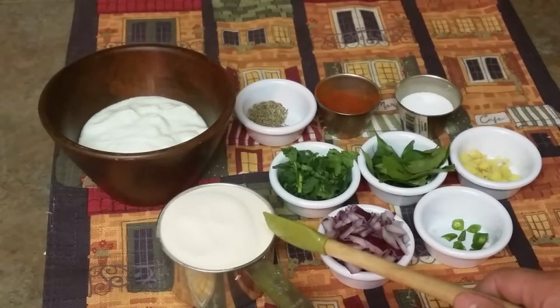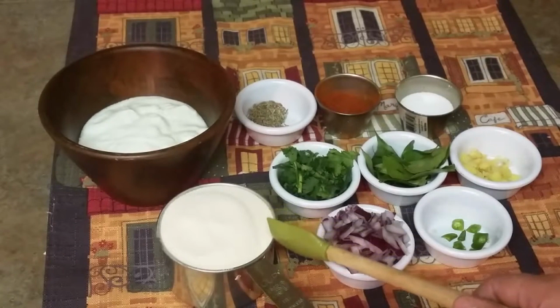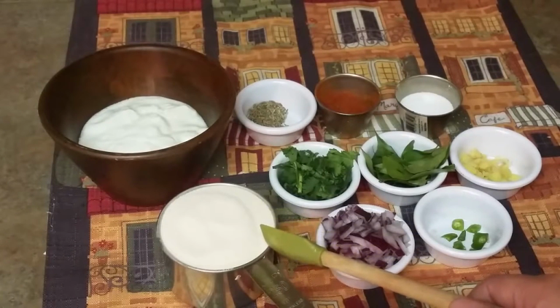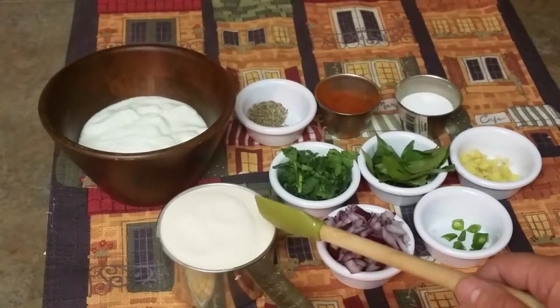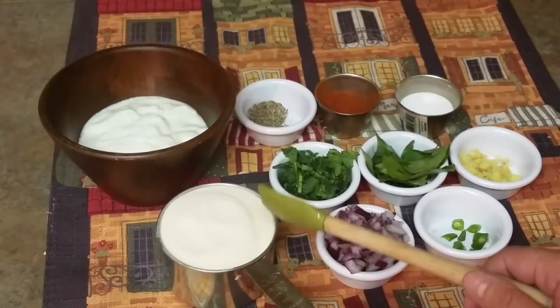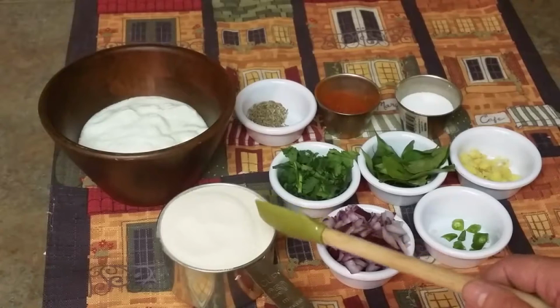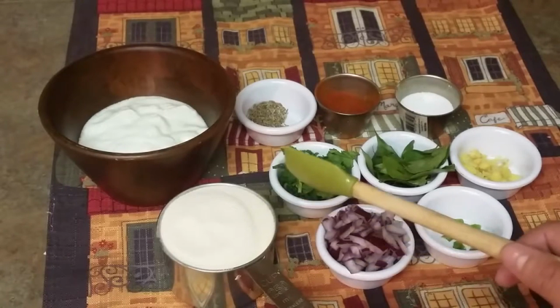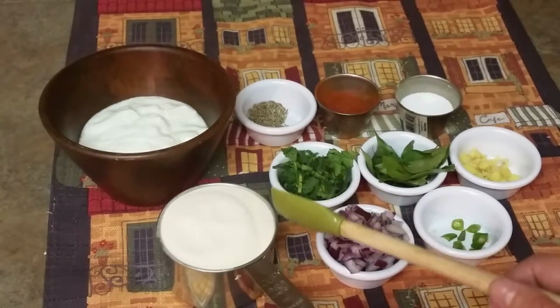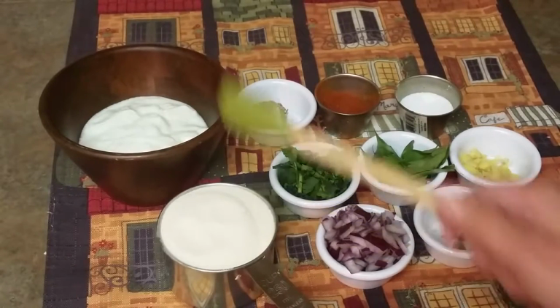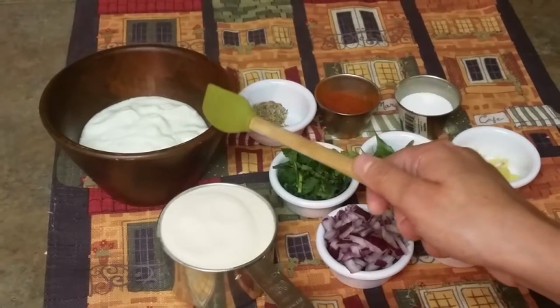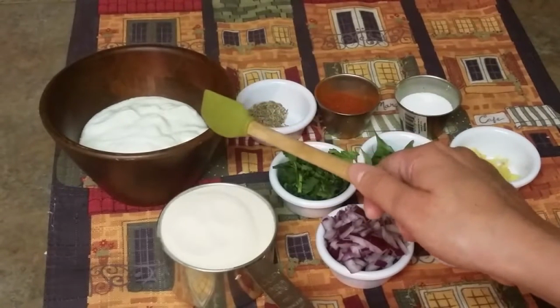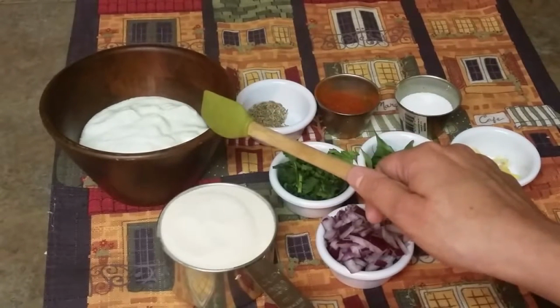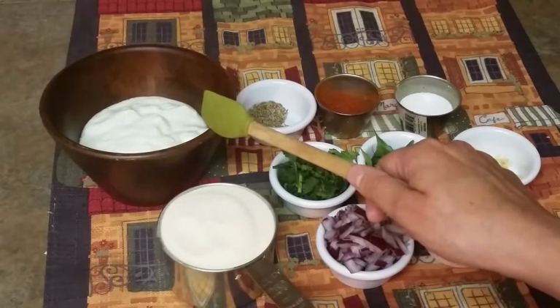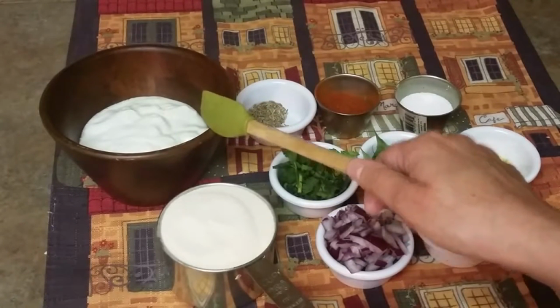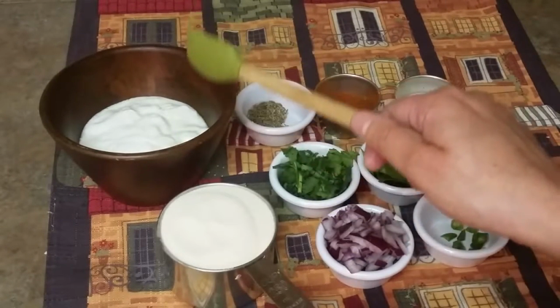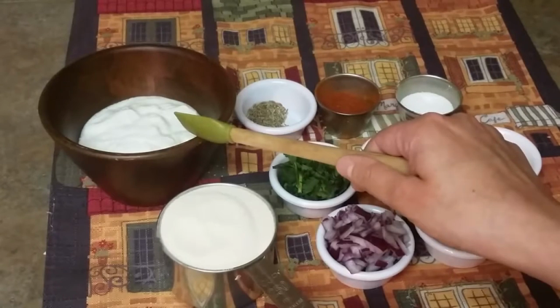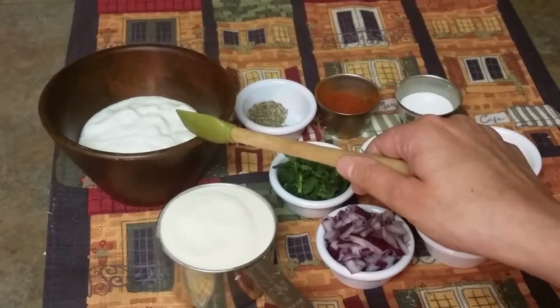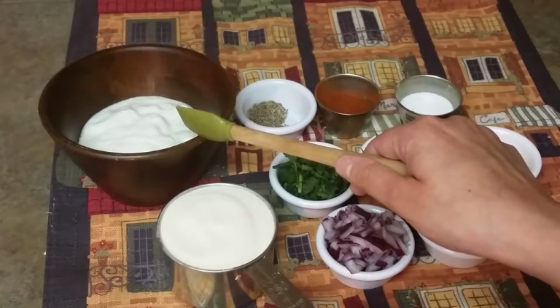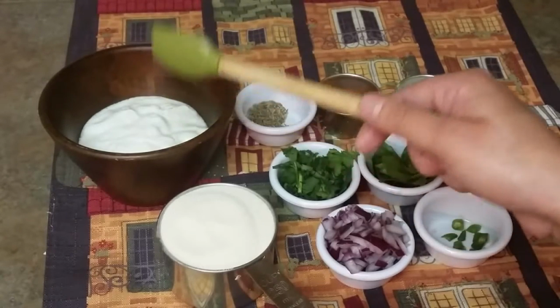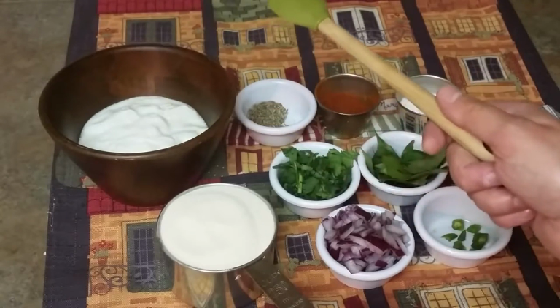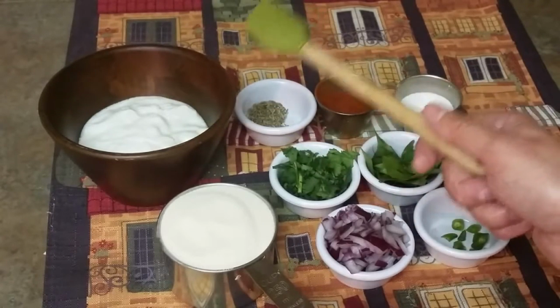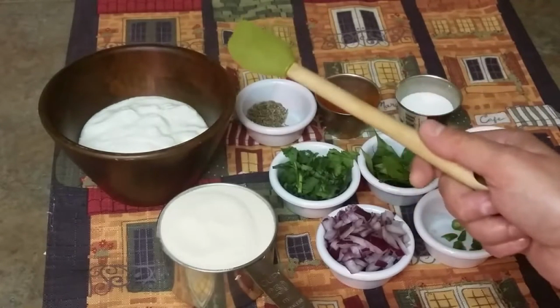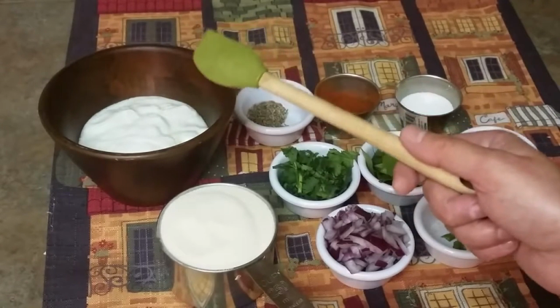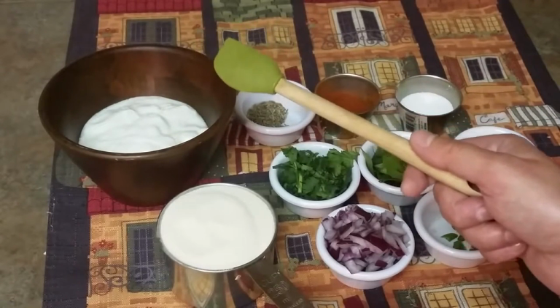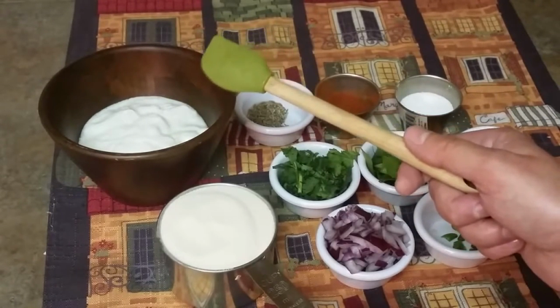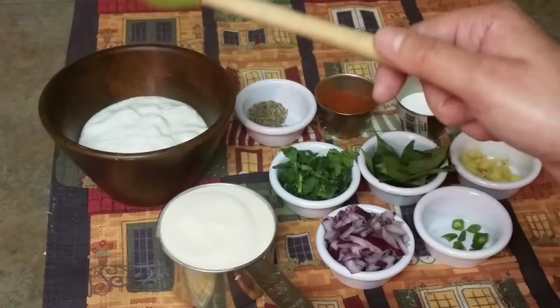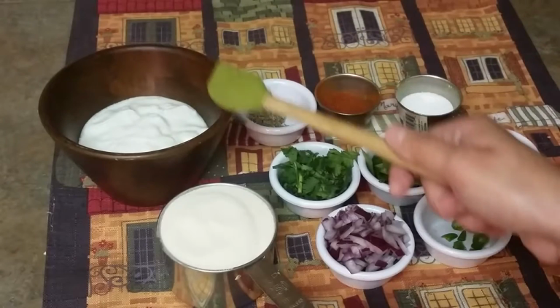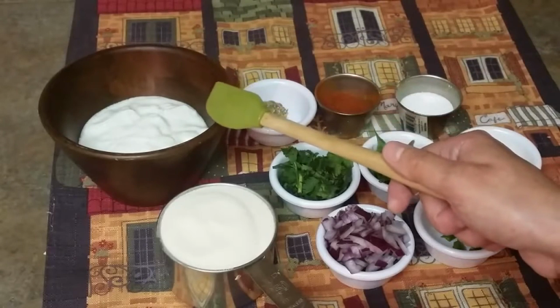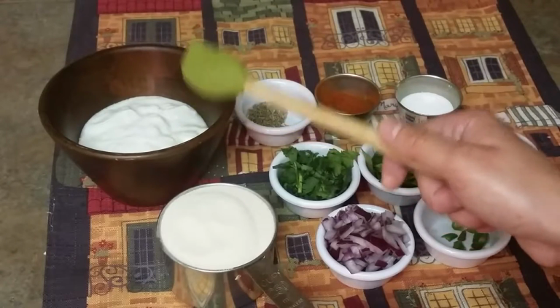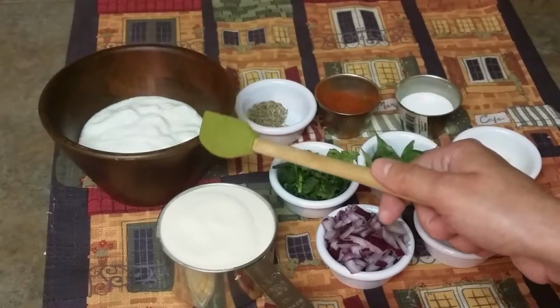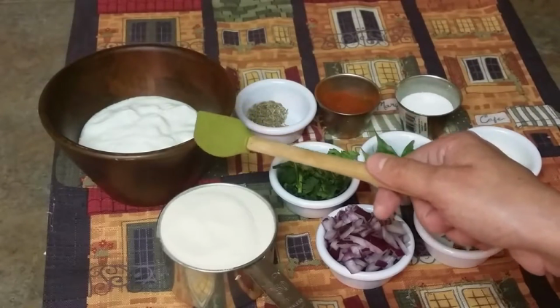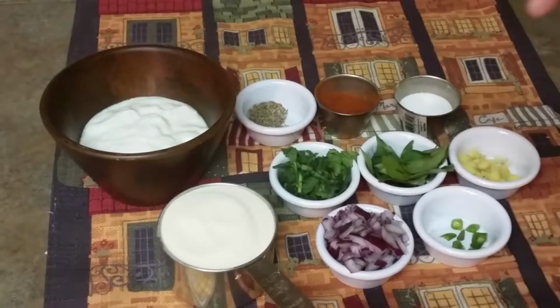This is around 1 cup of suji, that is semolina — rava, whatever you want to call it. Around 3-4 cups of curd. I'm using homemade curd. If you don't have curd or yogurt, you can add buttermilk to it instead.